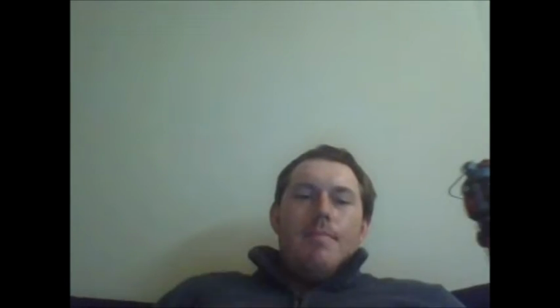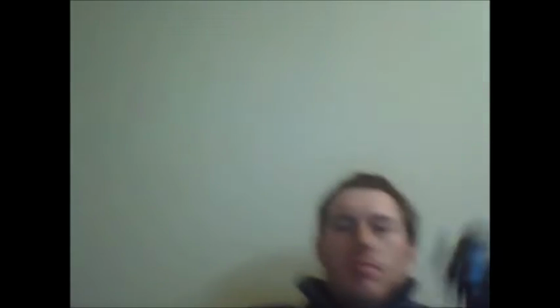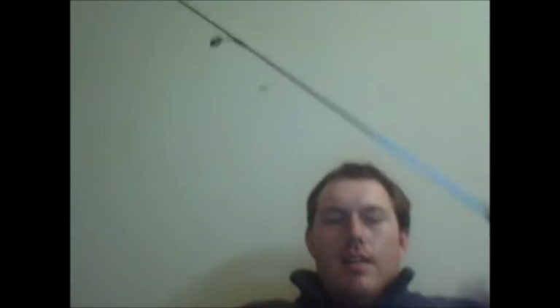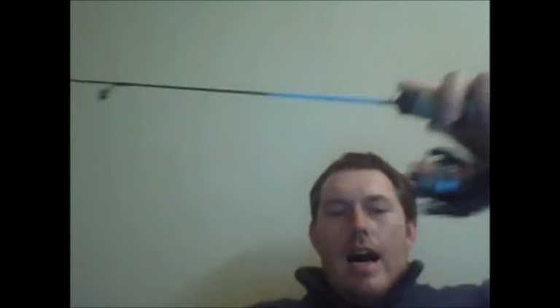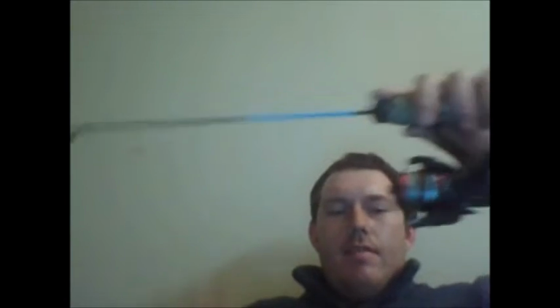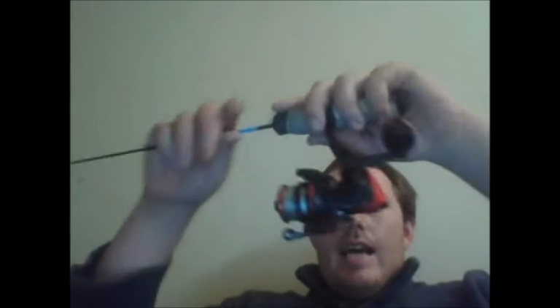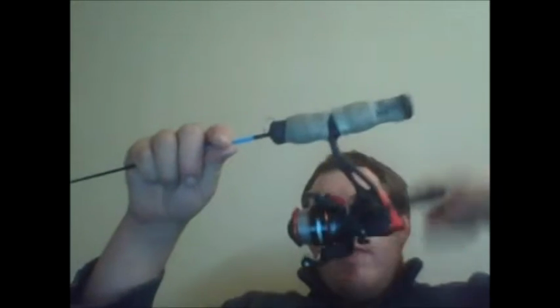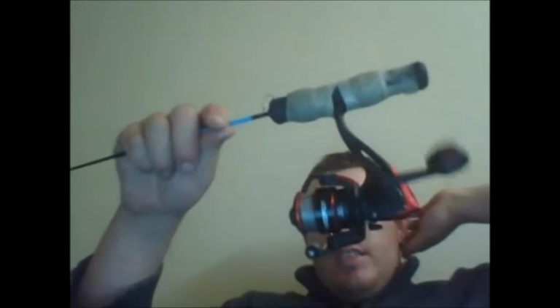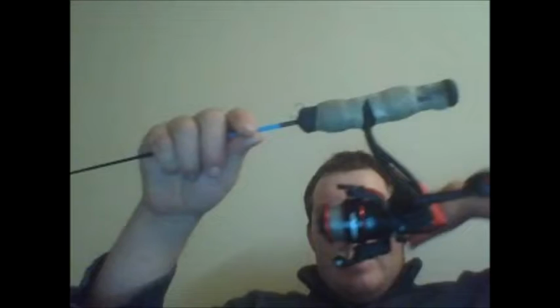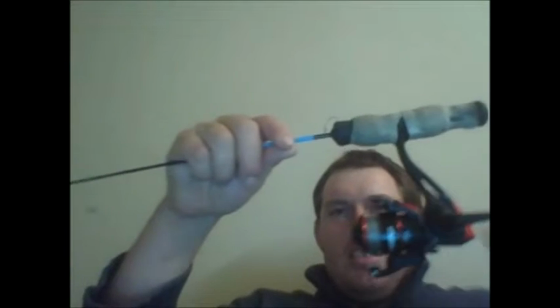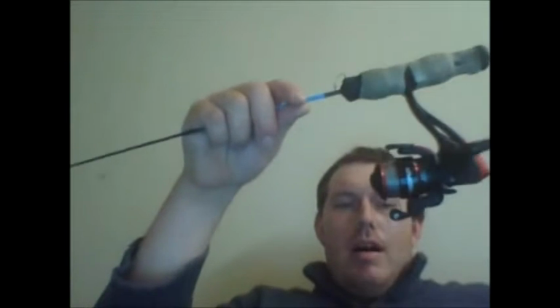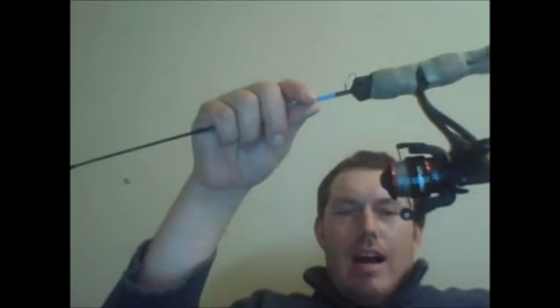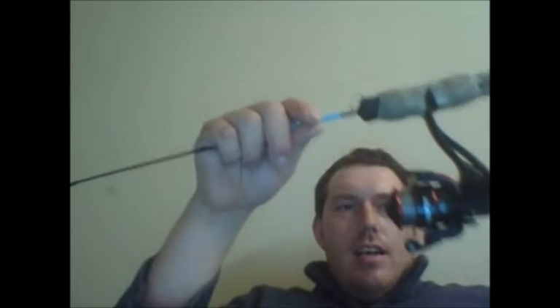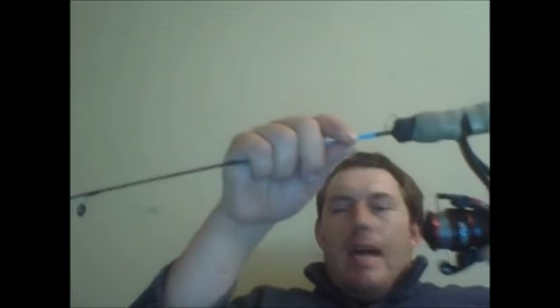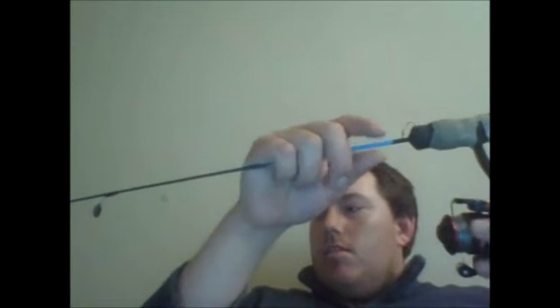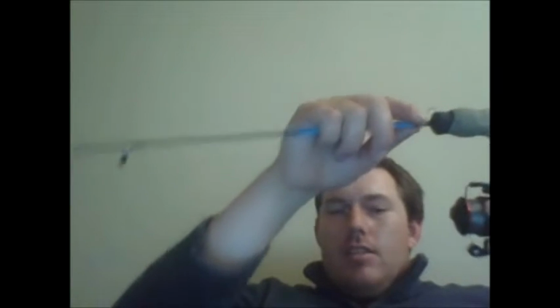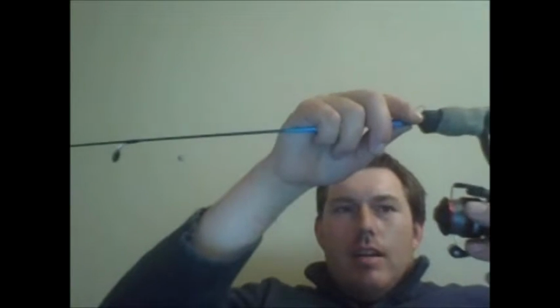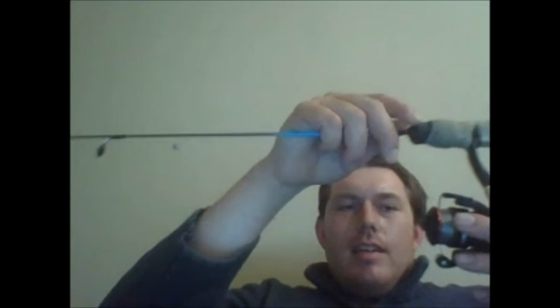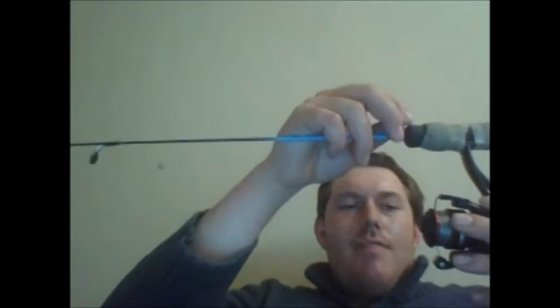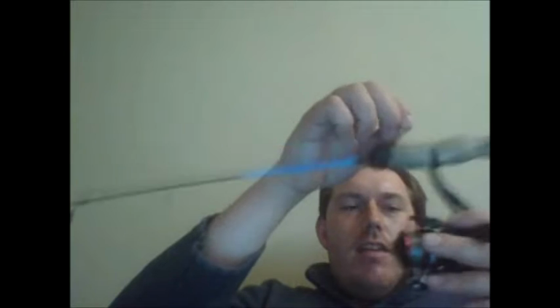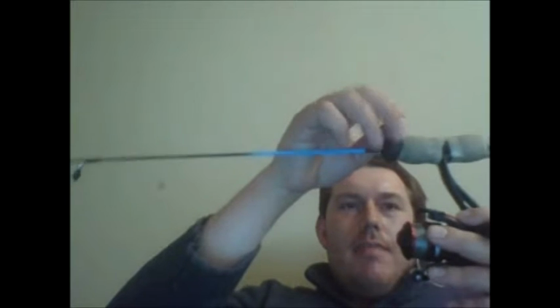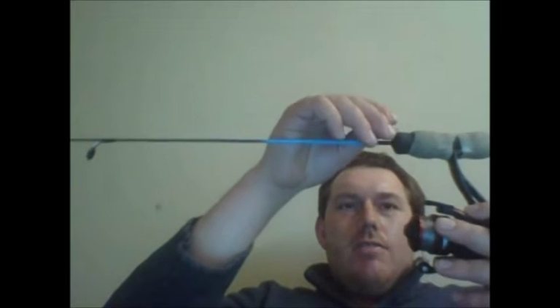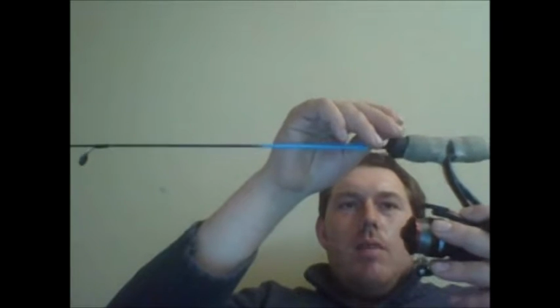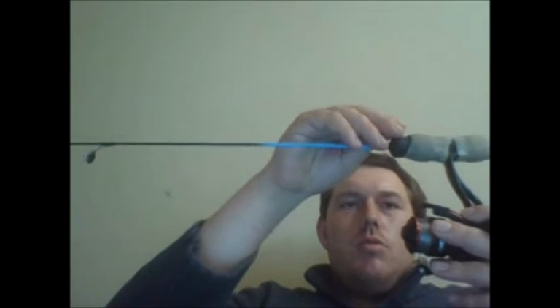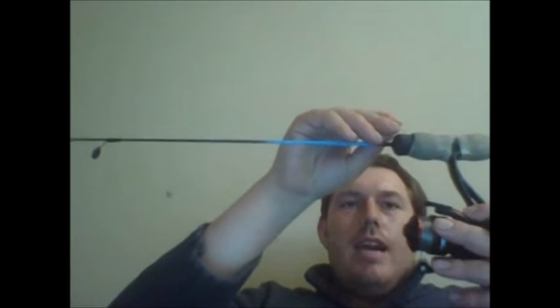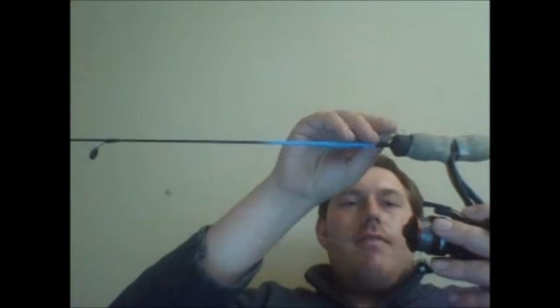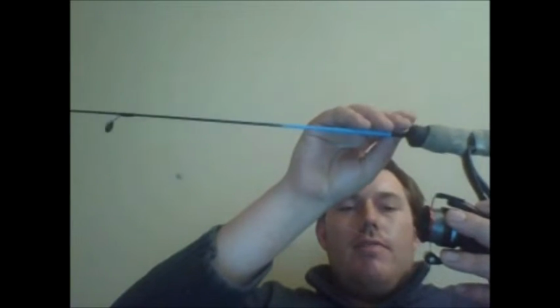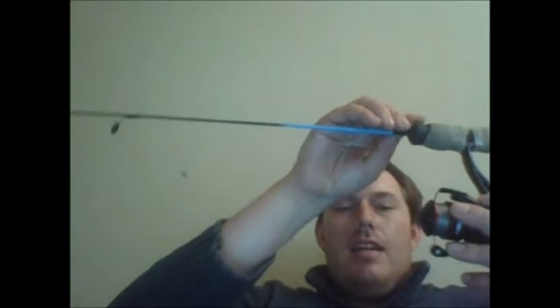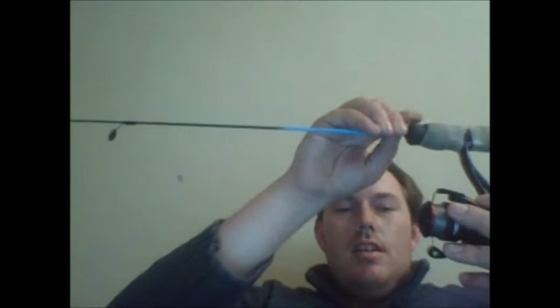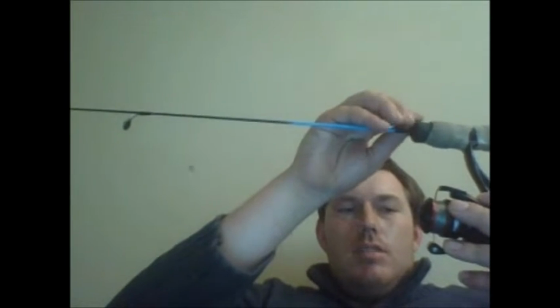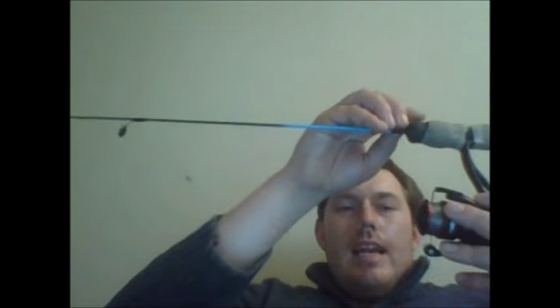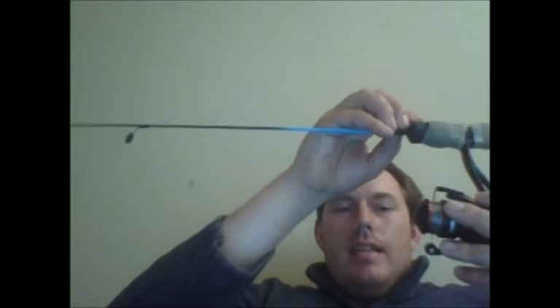I bought this reel. I had, like, 3 ice fishing rods that were cheap Walmart rods and I broke the reel. So this is one of the reels I bought out of randomness. I think it was like $22.95 or $25 — it was not that expensive.